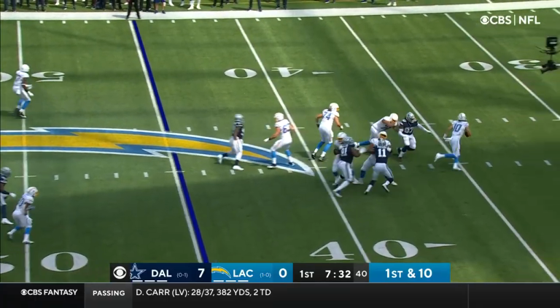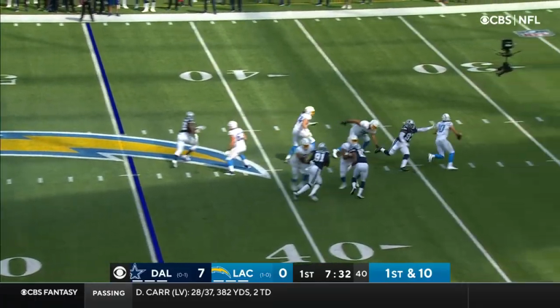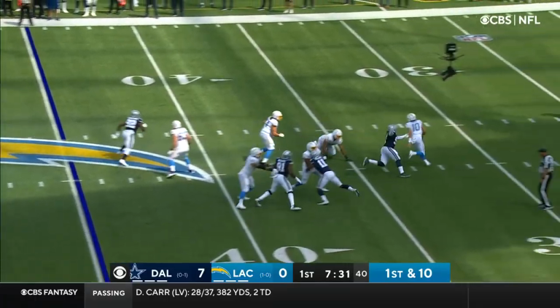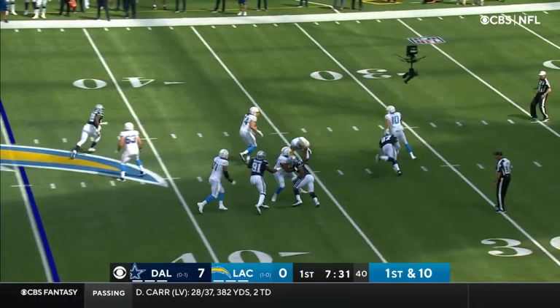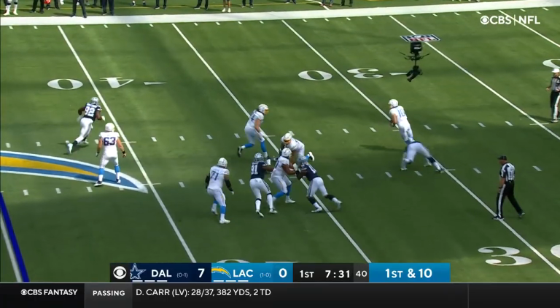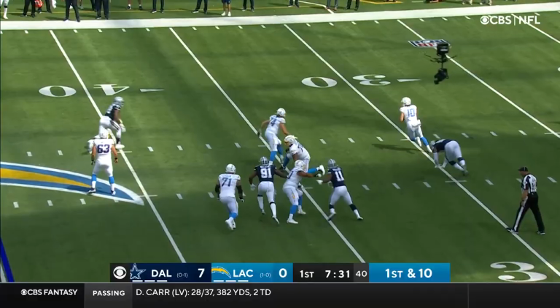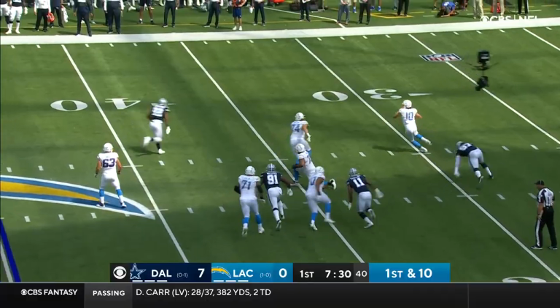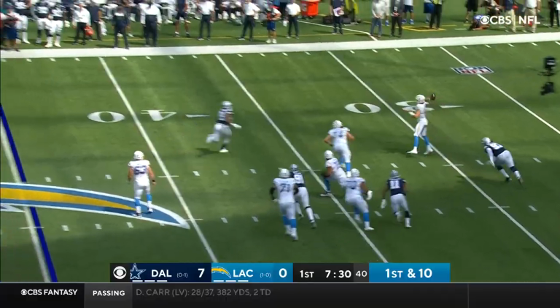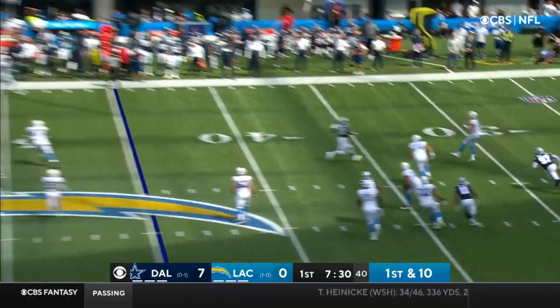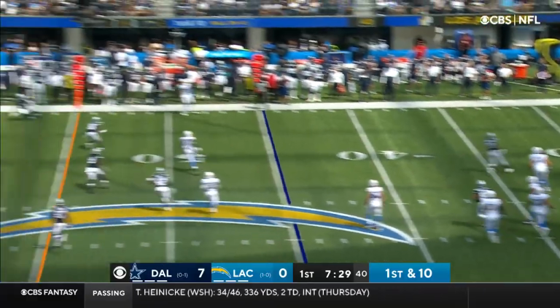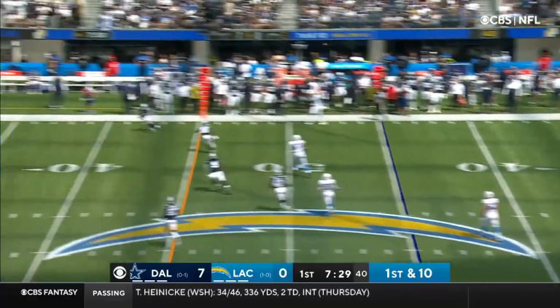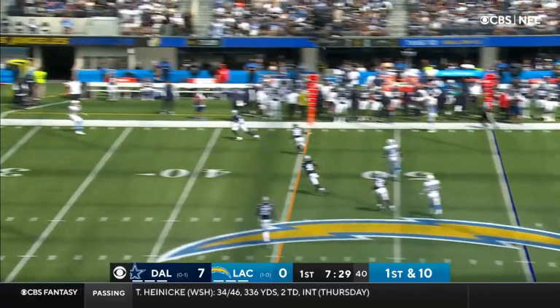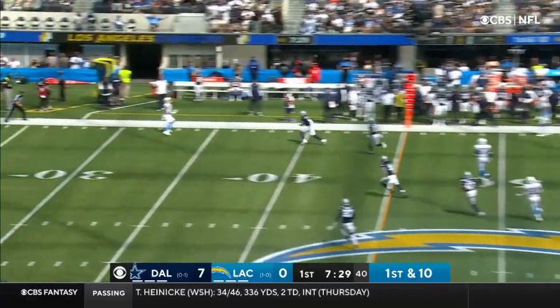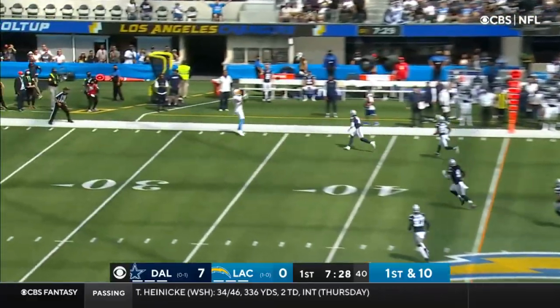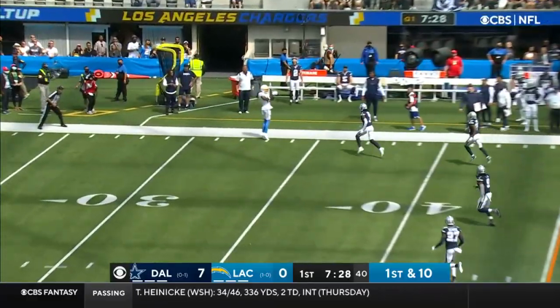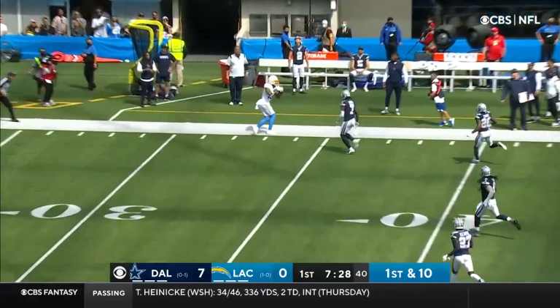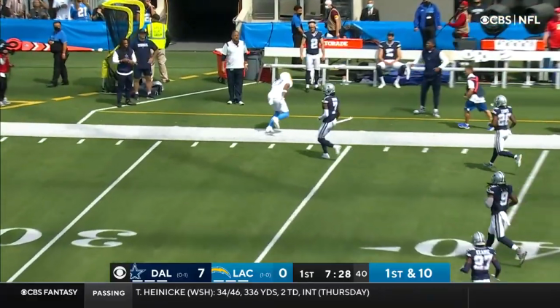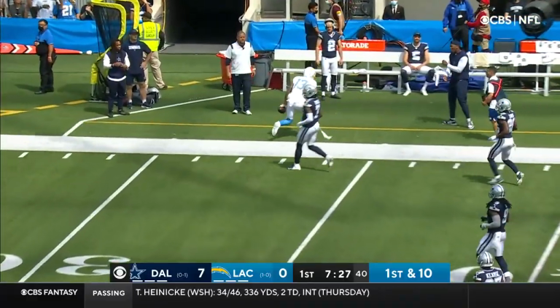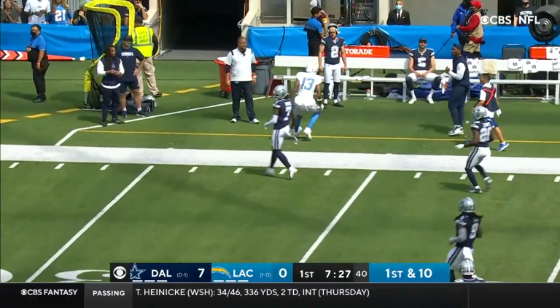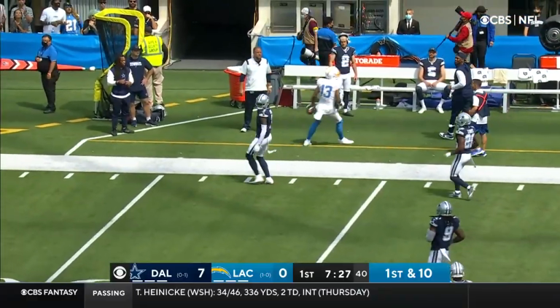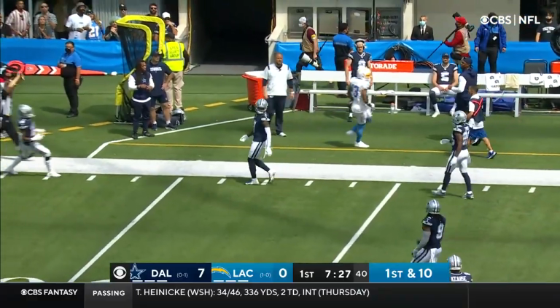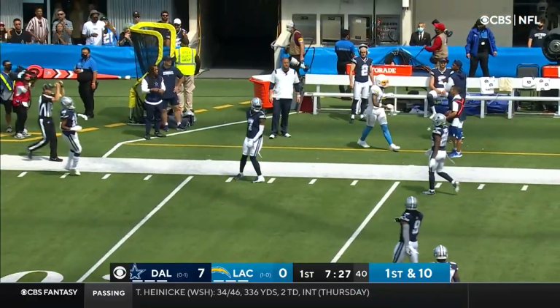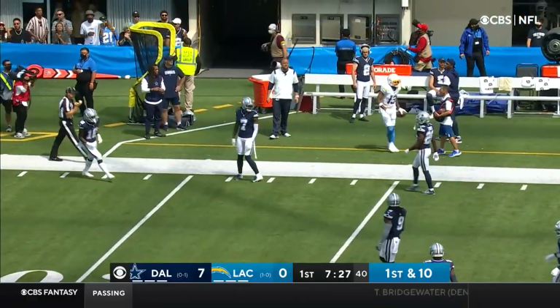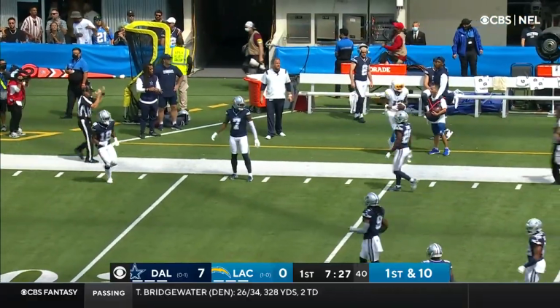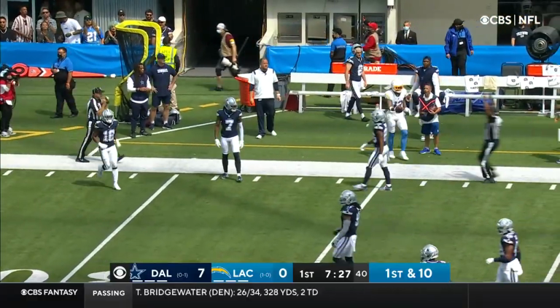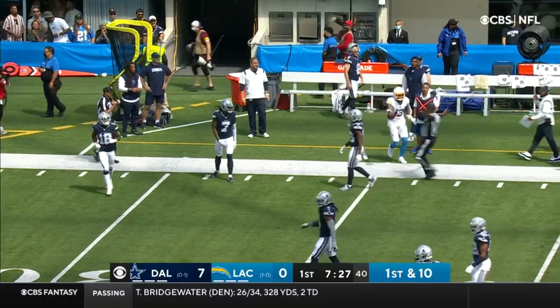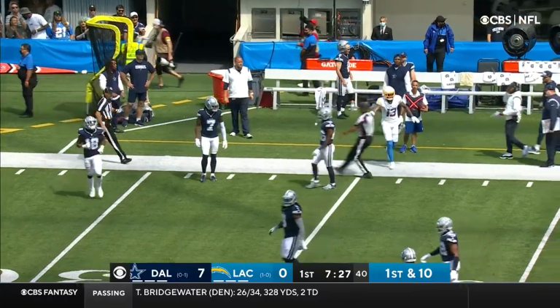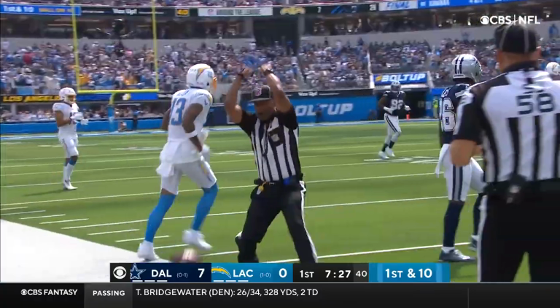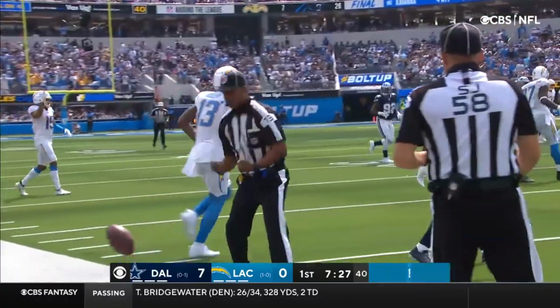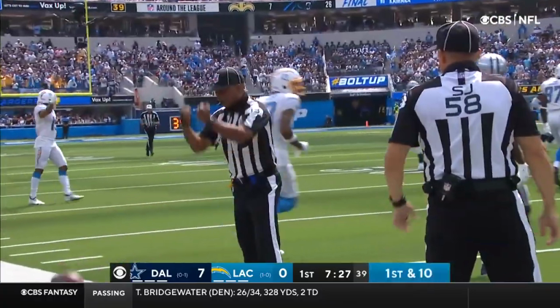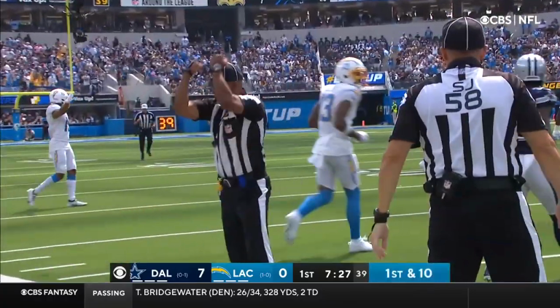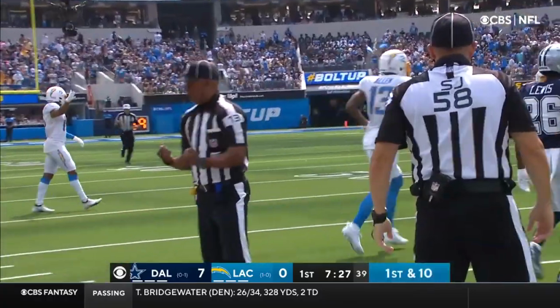Defense ahead. Herbert being chased, able to throw on the run. There's a man there, and it's Keenan Allen standing on the sideline with the catch.